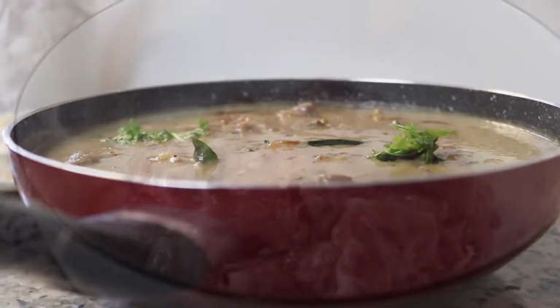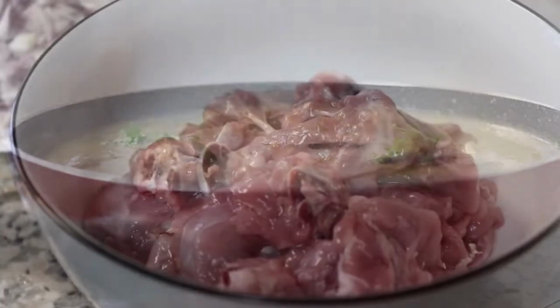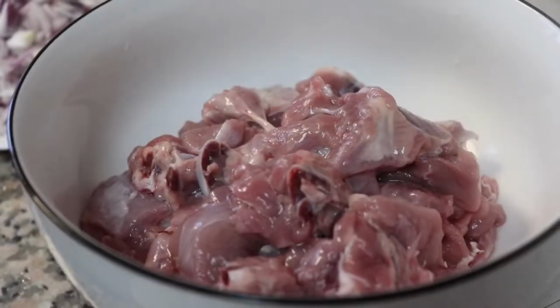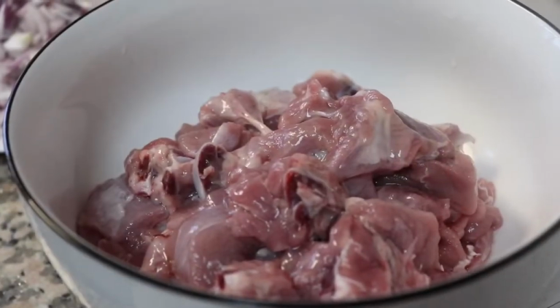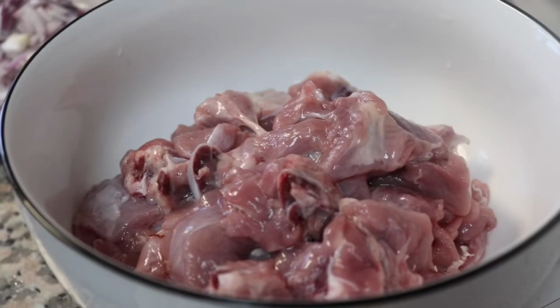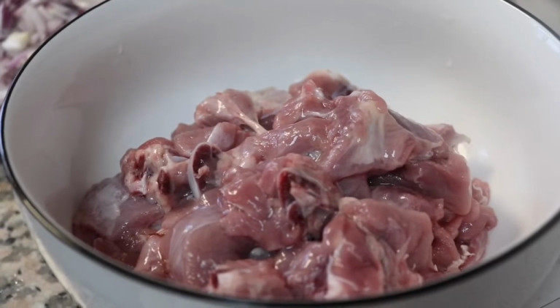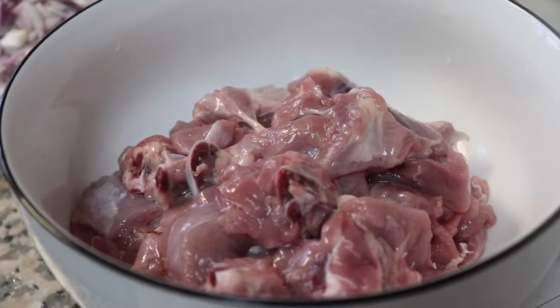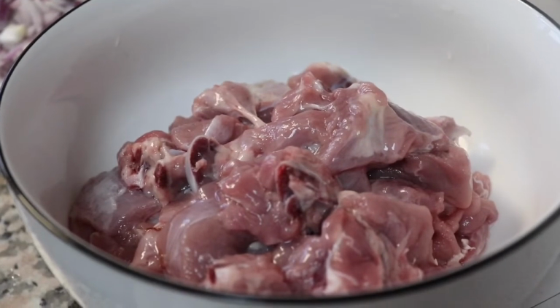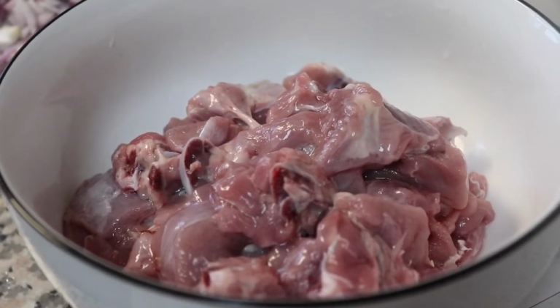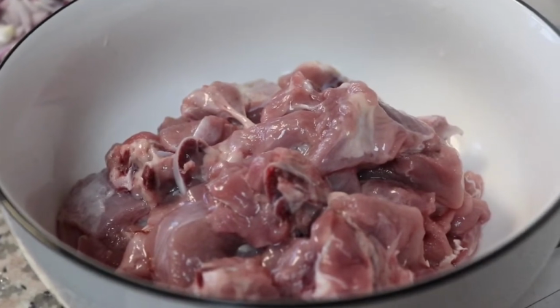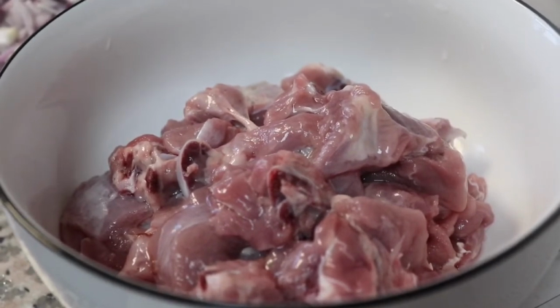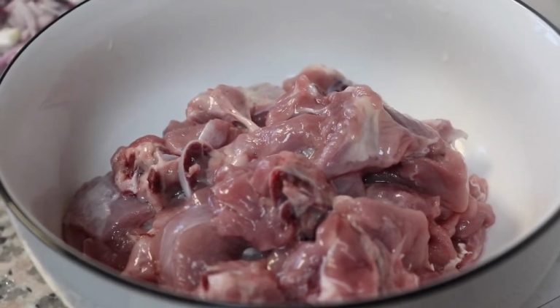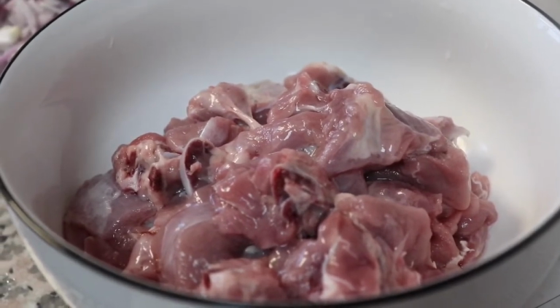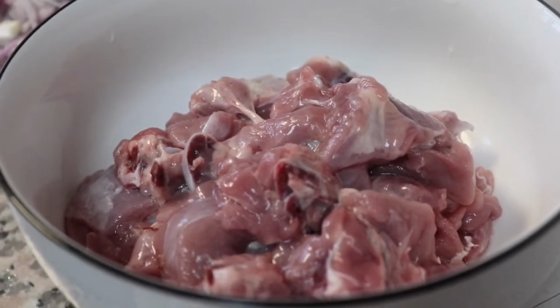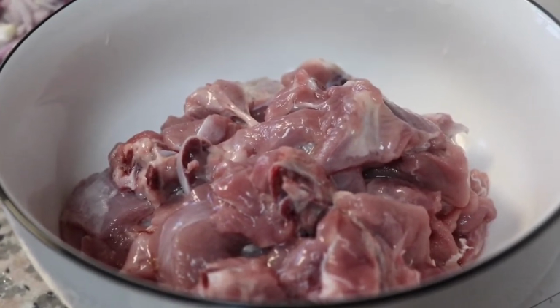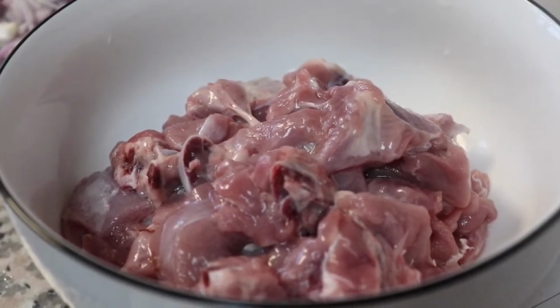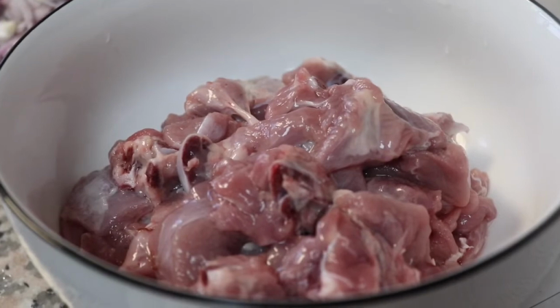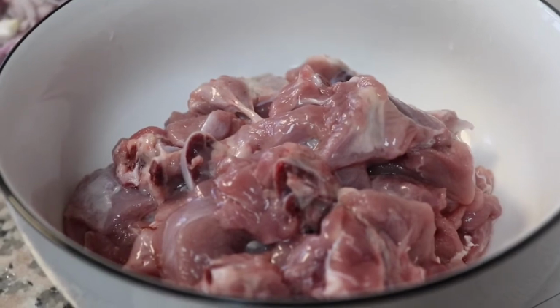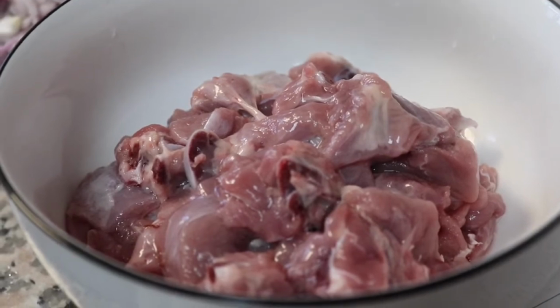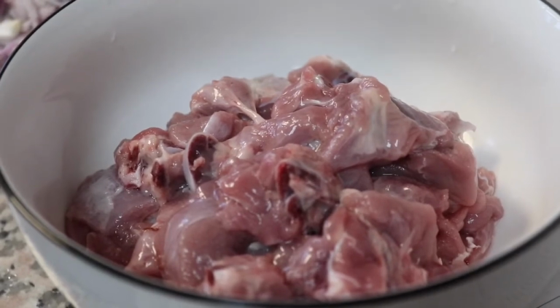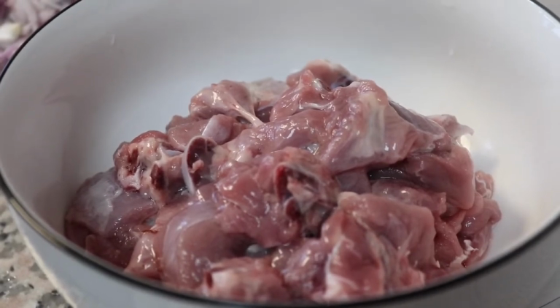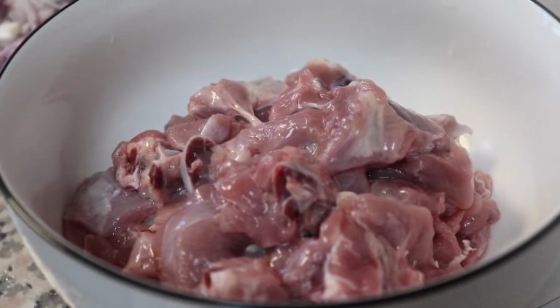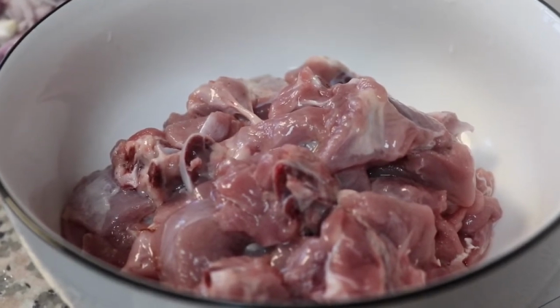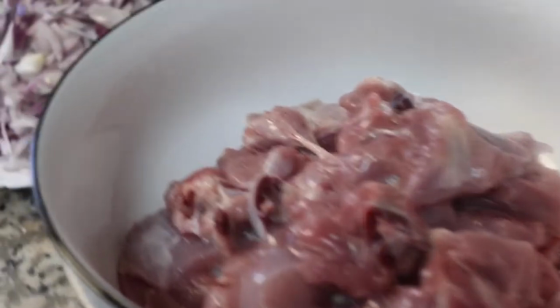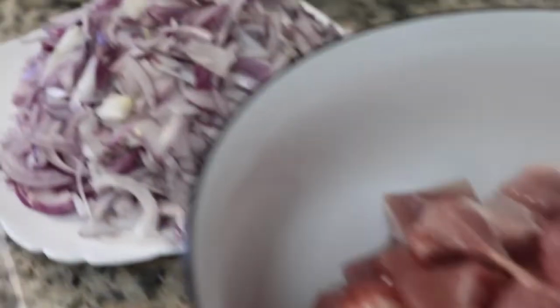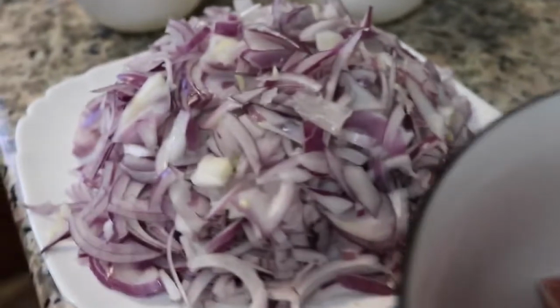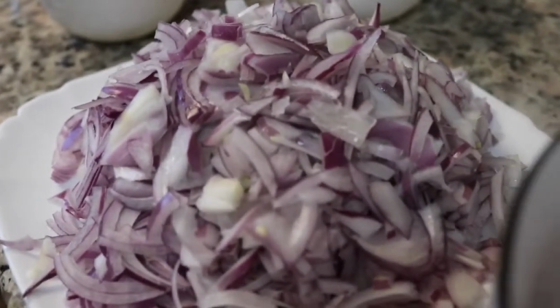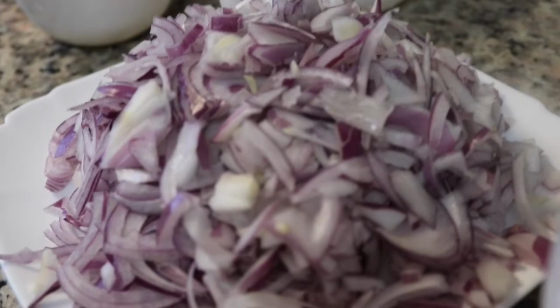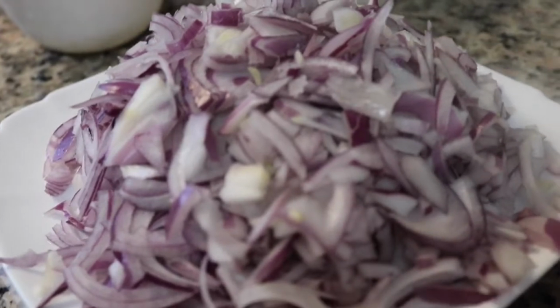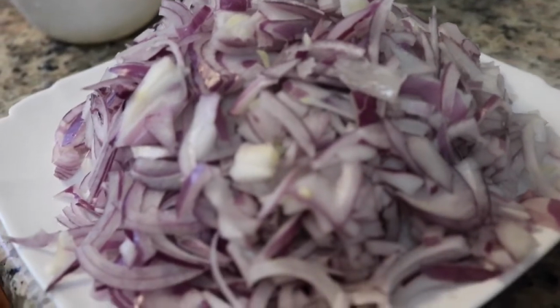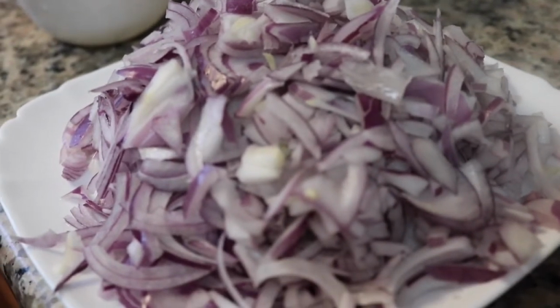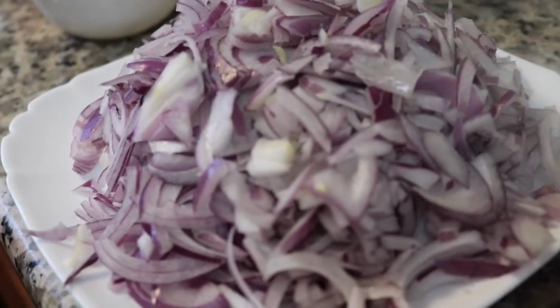We are ready to make this with 500 grams of mutton. We are going to use a new pan for cooking.